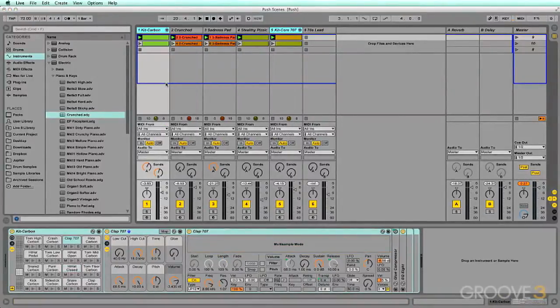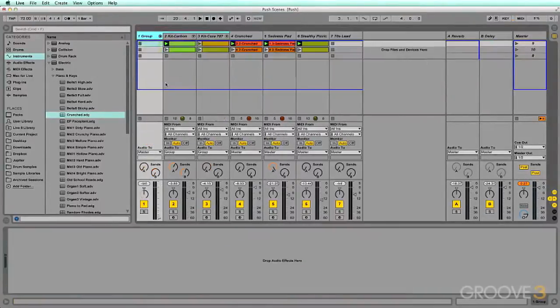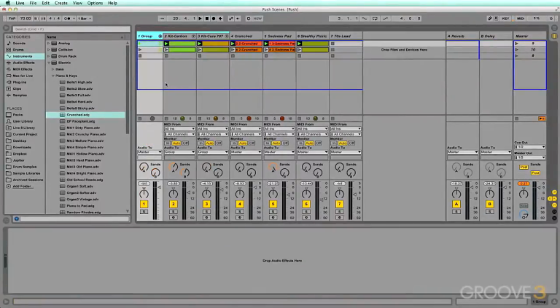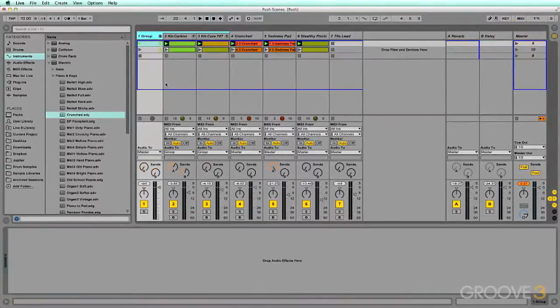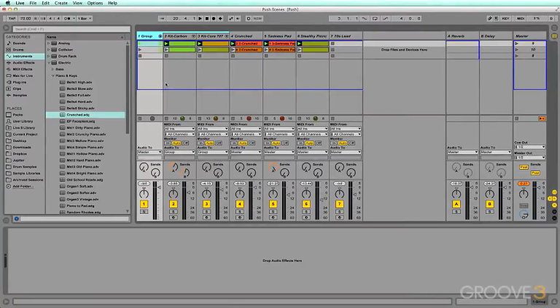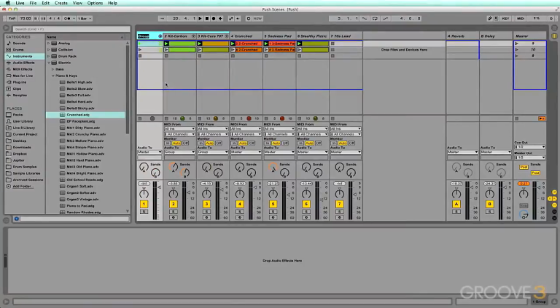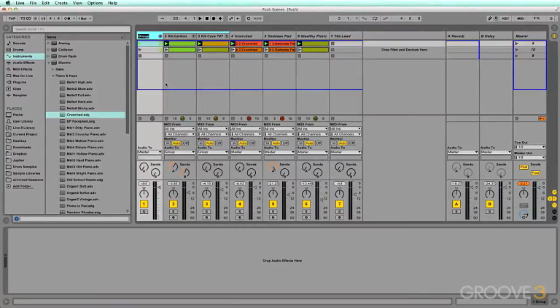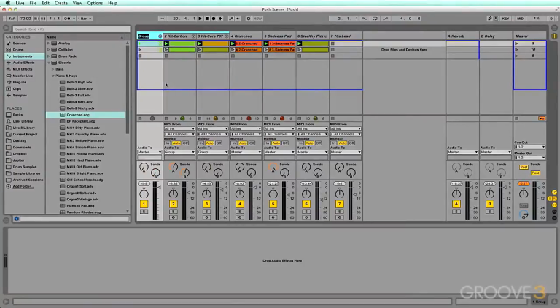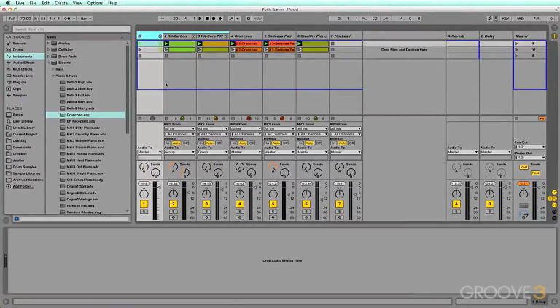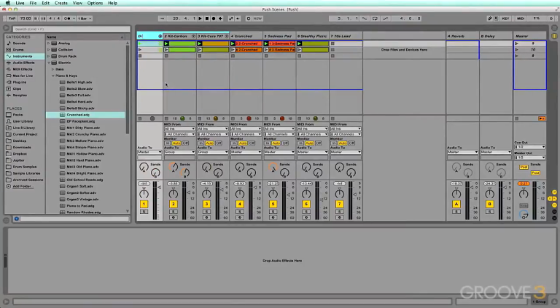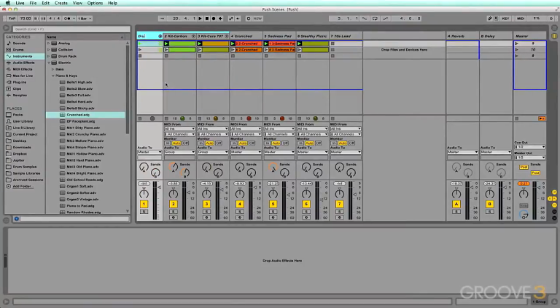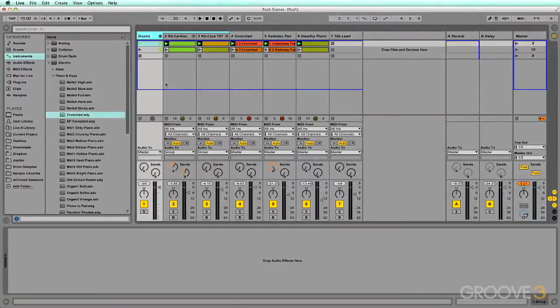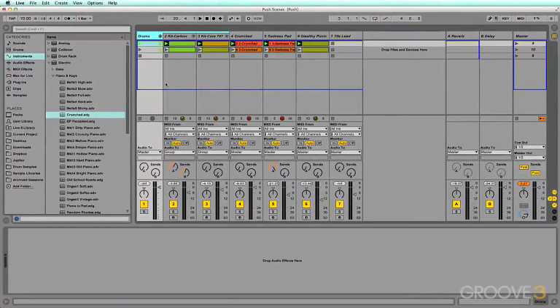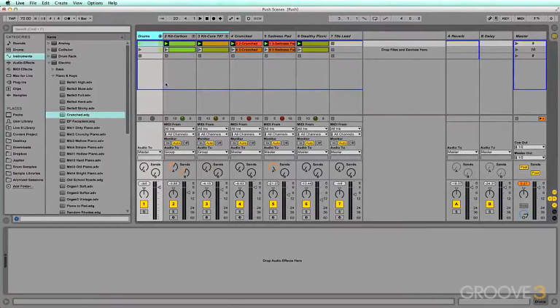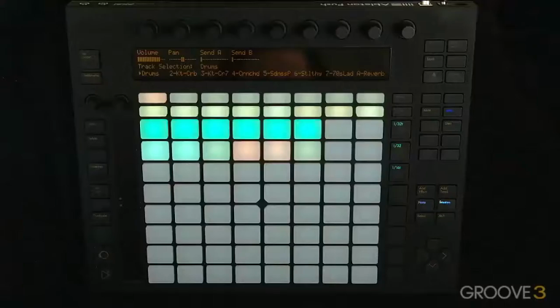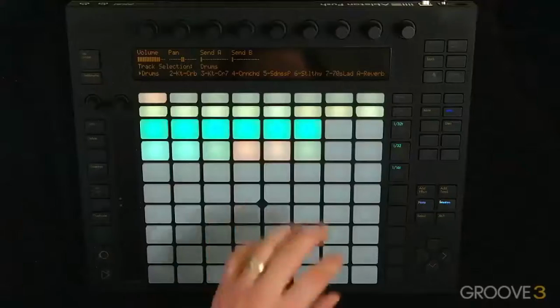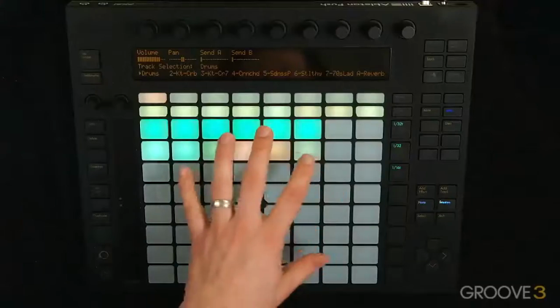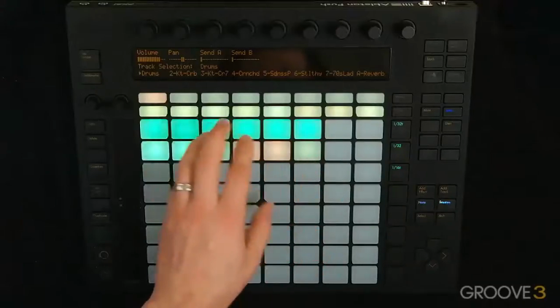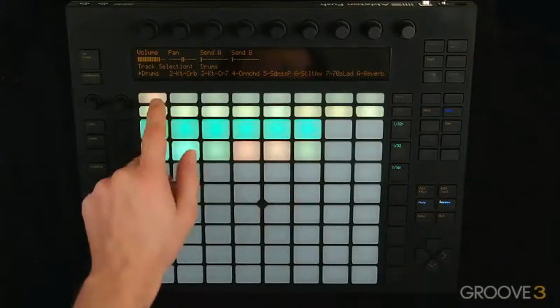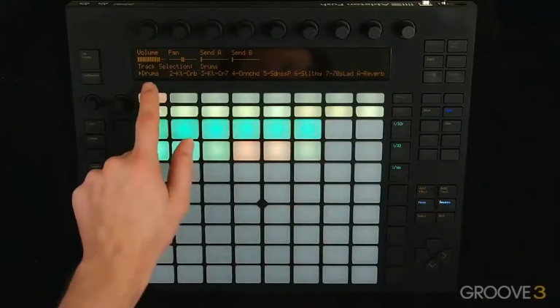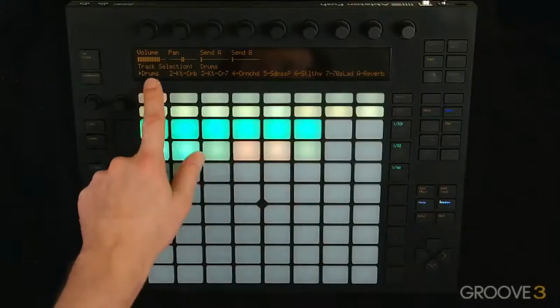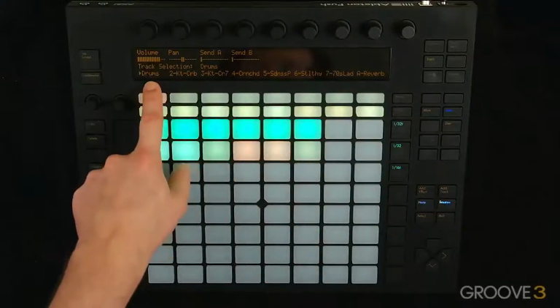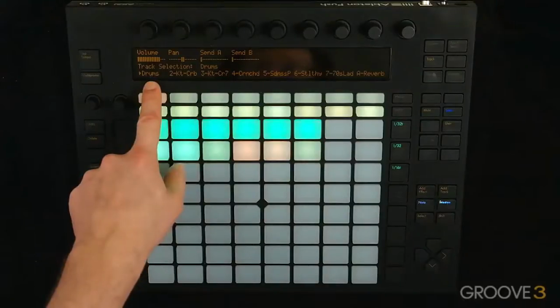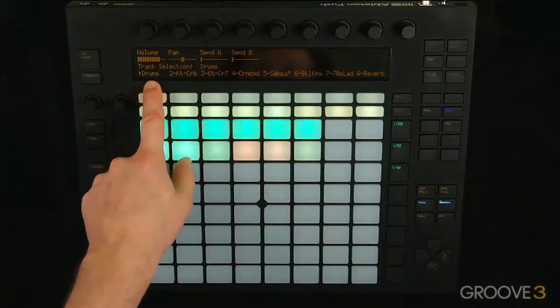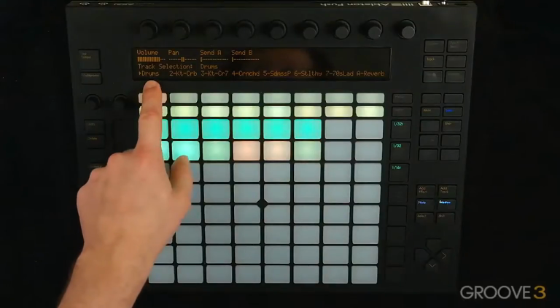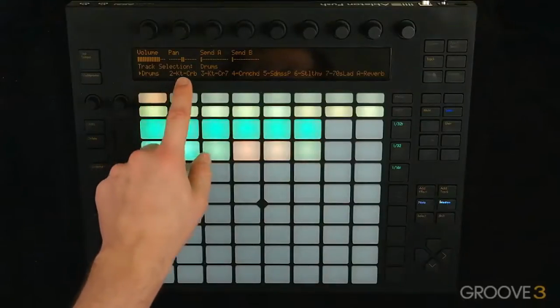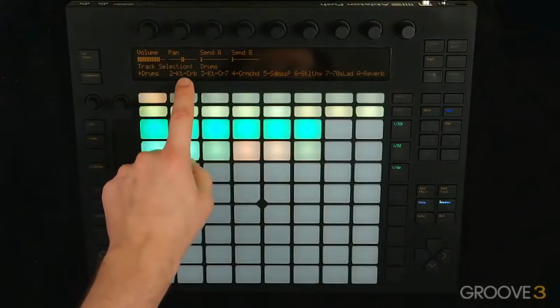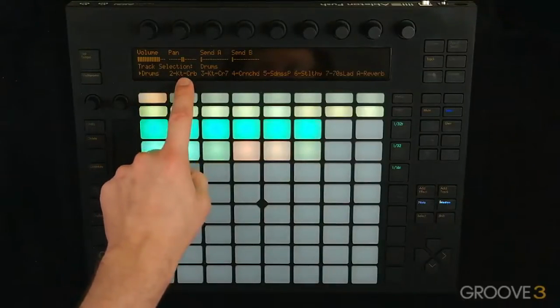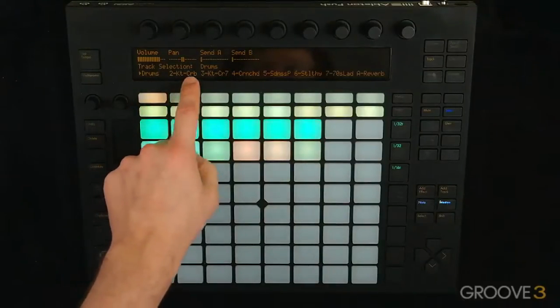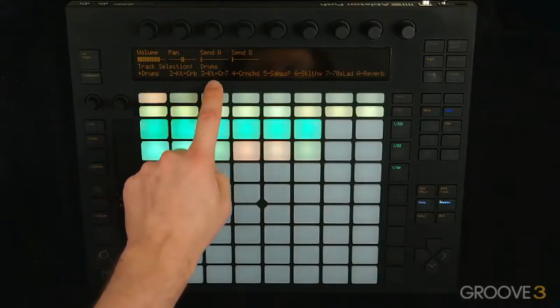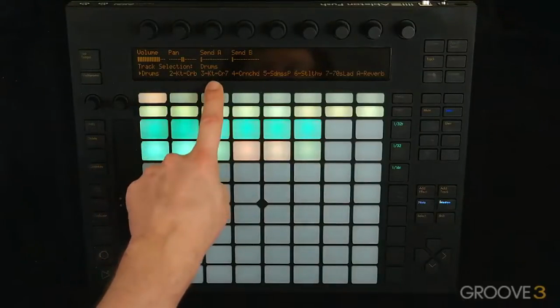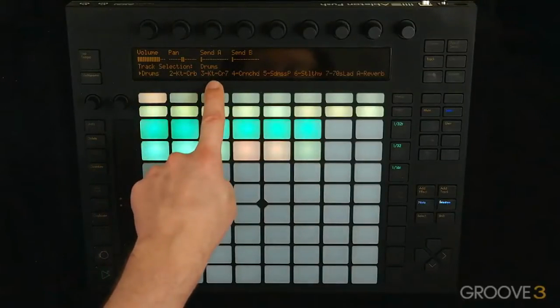I can then rename them 'Drums' to make it easy to remember where they are. So now on Push, I have that drum group as well as Kit Carbon and the 707.